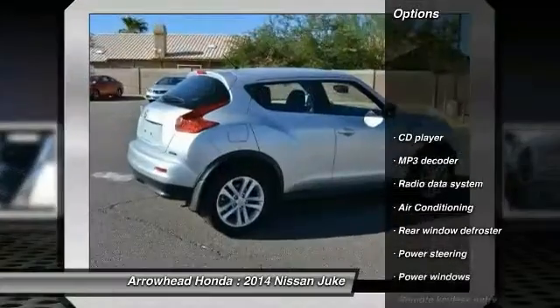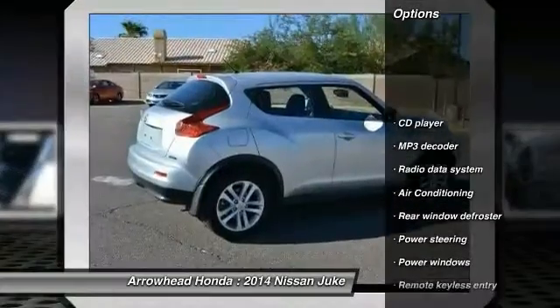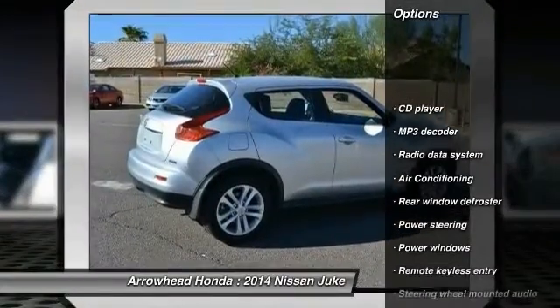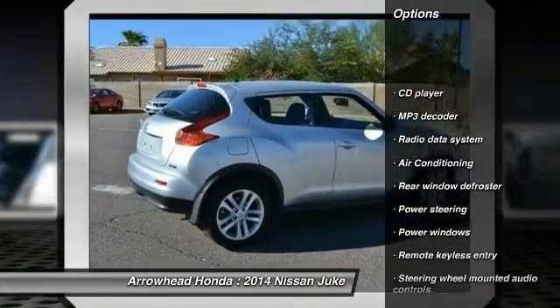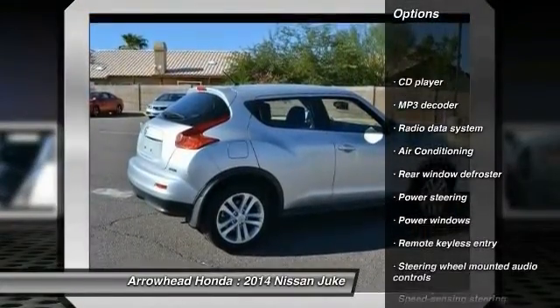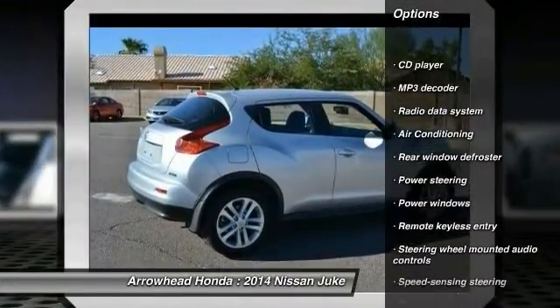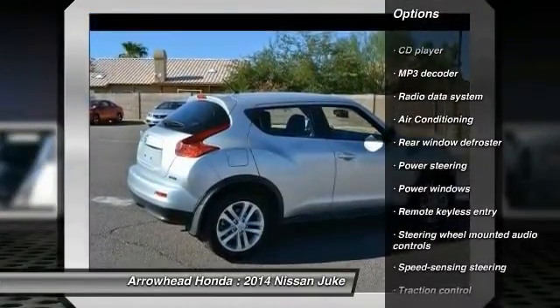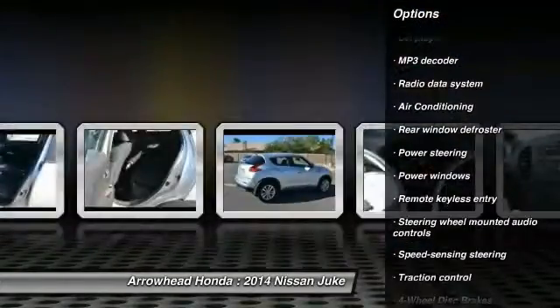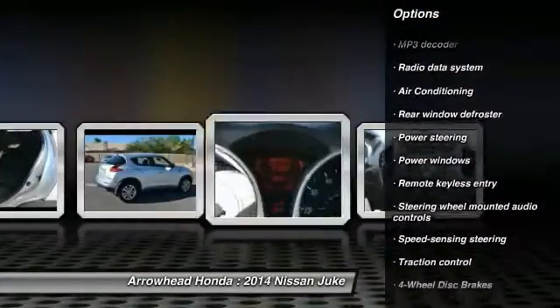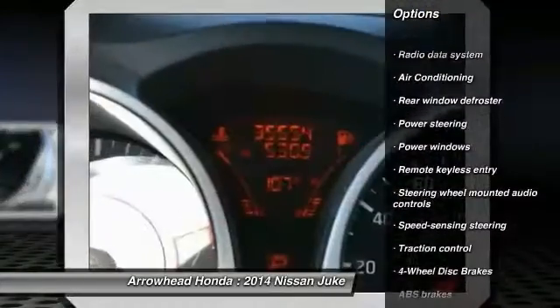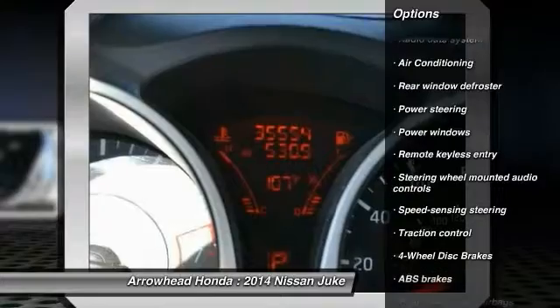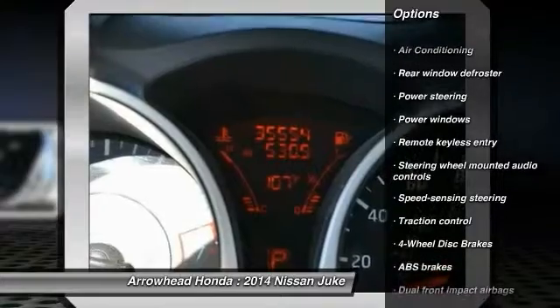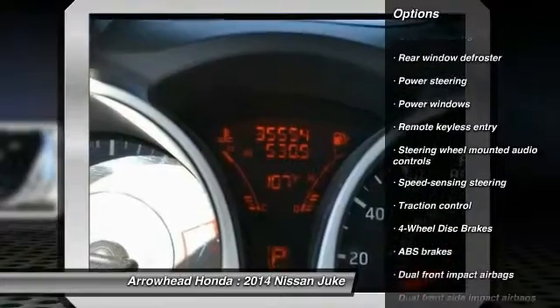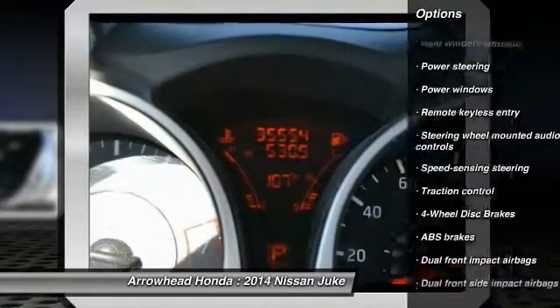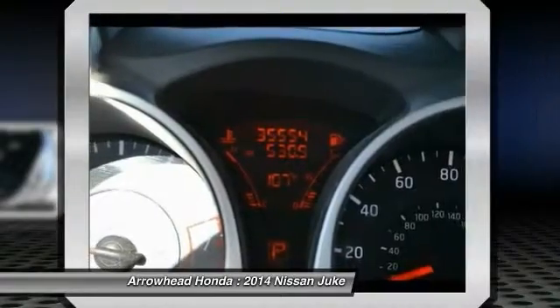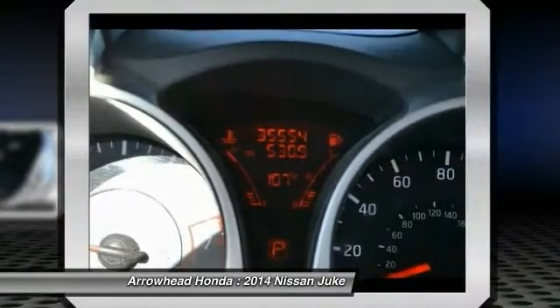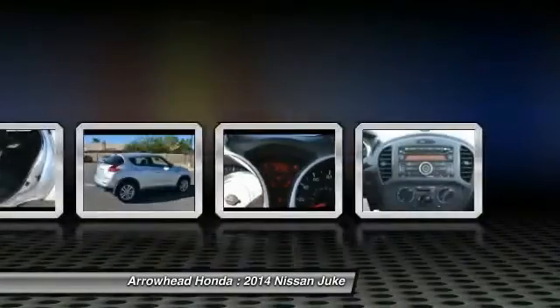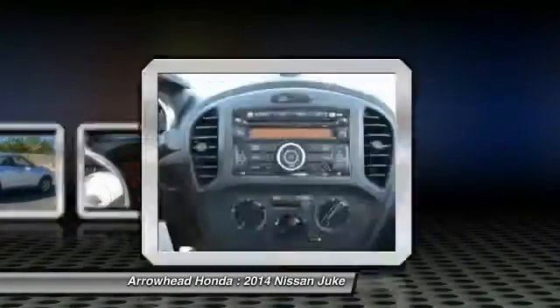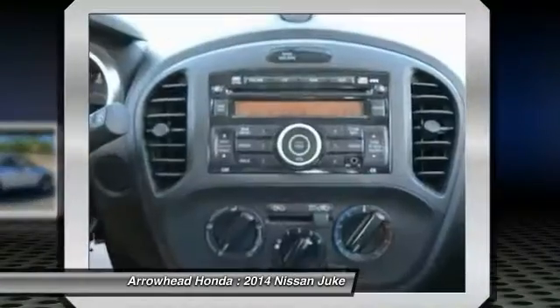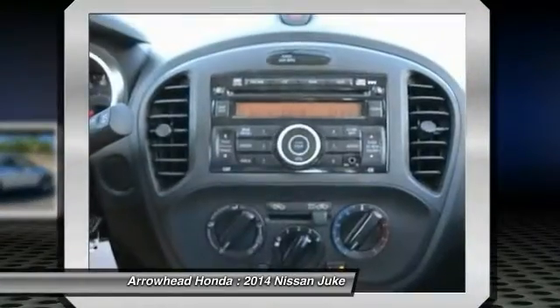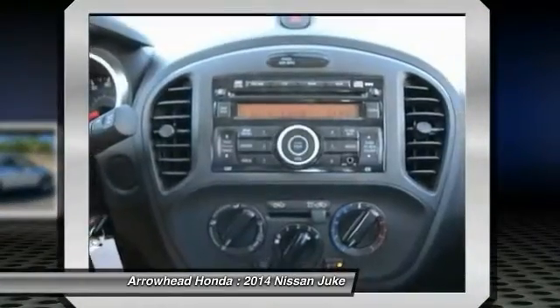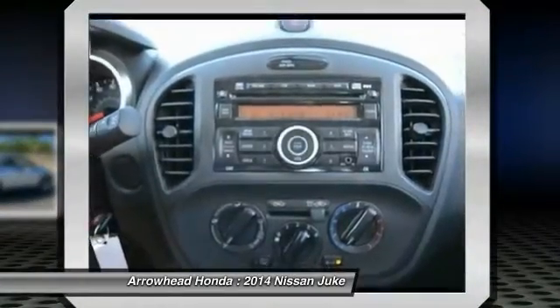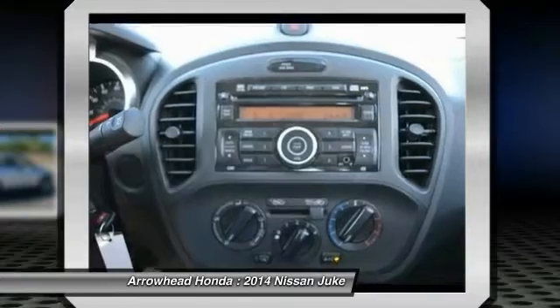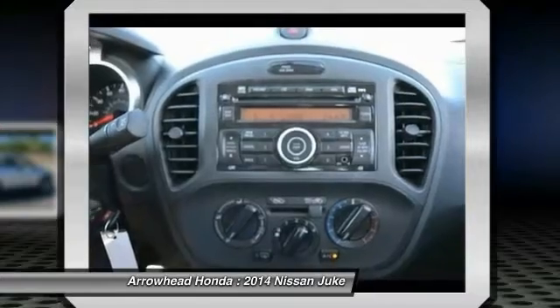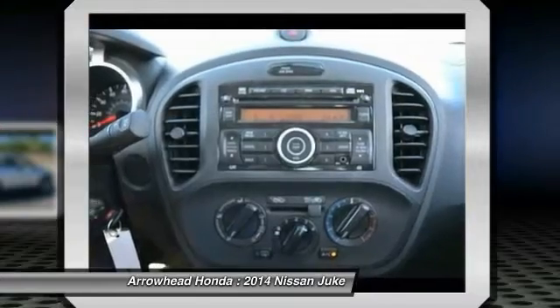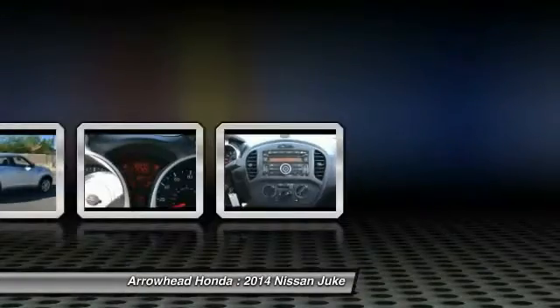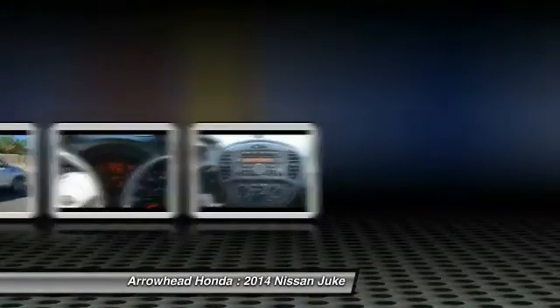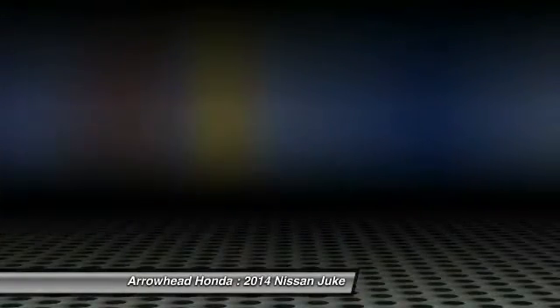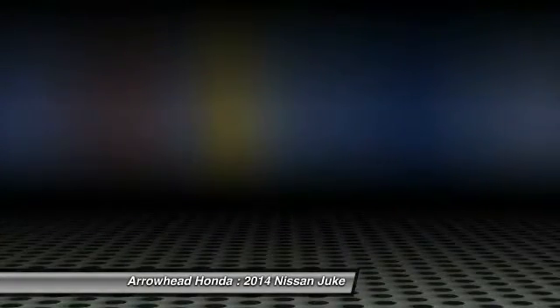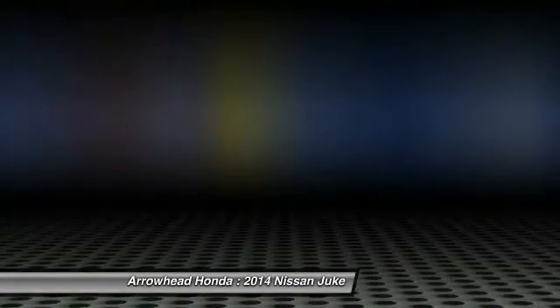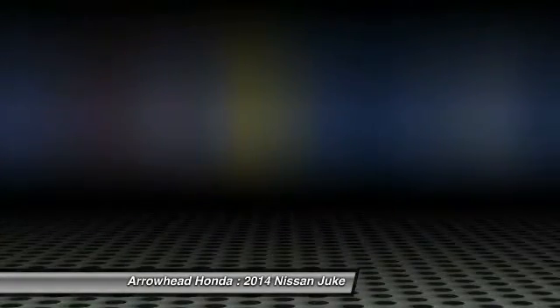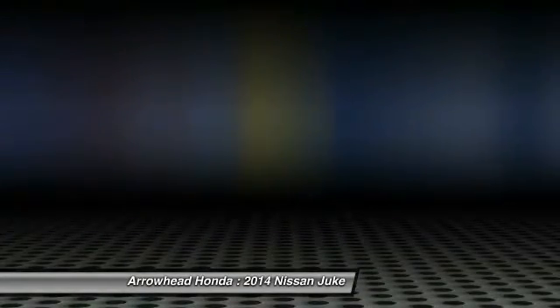Here are some of this vehicle's great options: traction control, dual airbags, air conditioning, front power steering, four-wheel disc brakes, security system, power windows, electronic stability control, CD player, trip computer. Come take a test drive today.